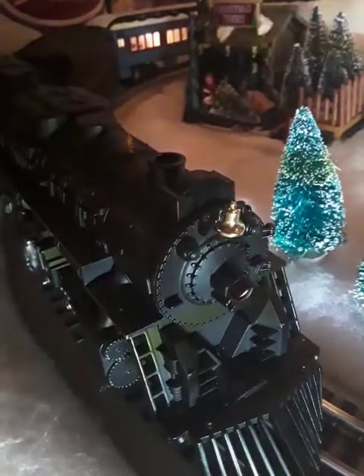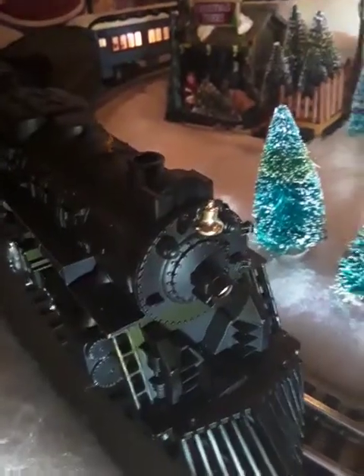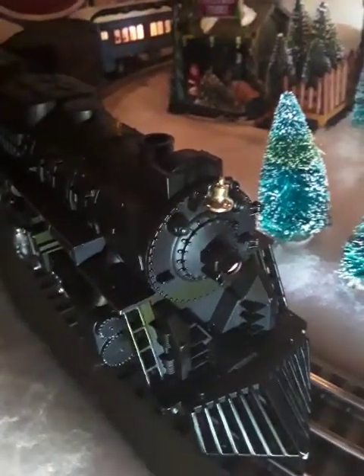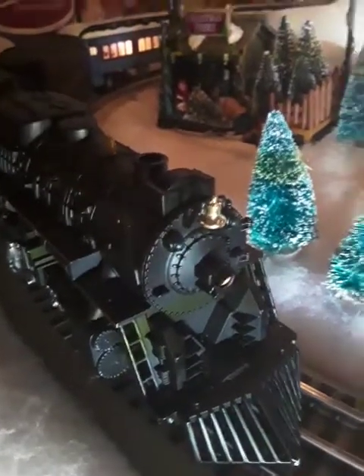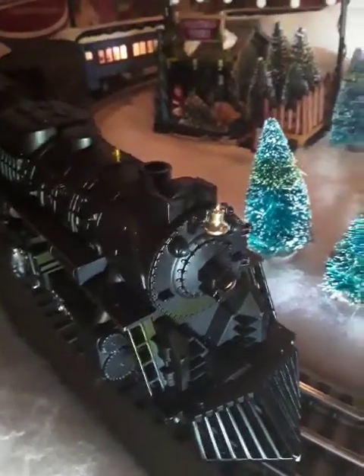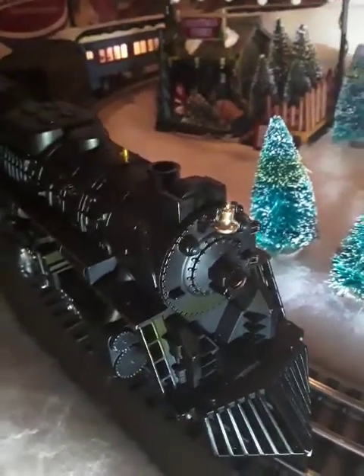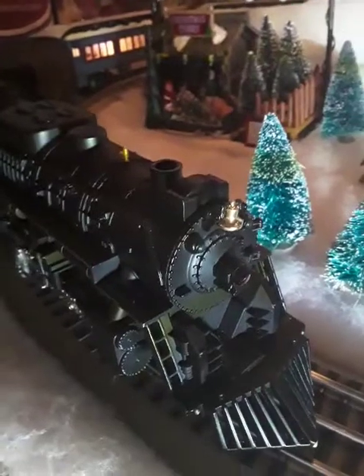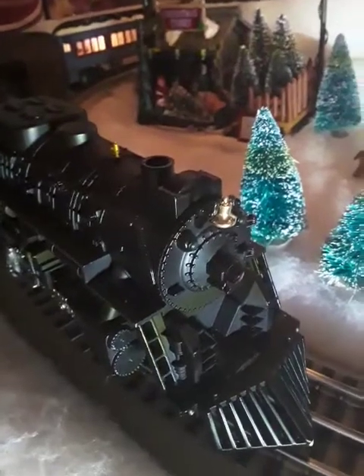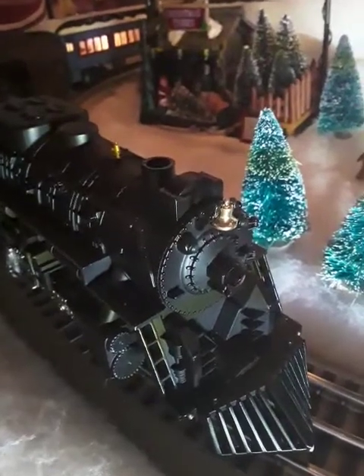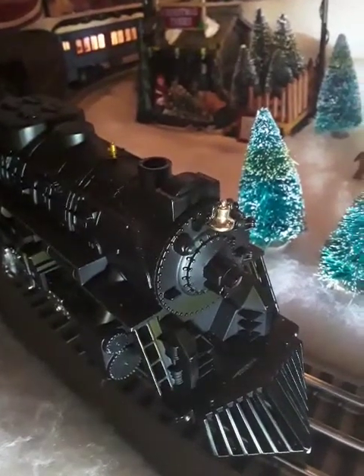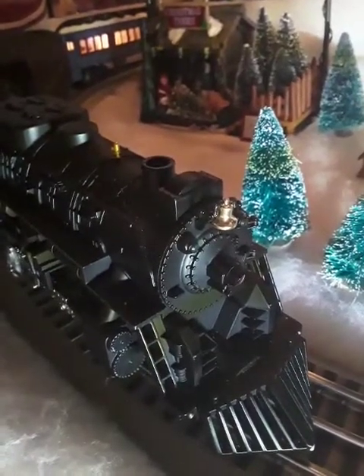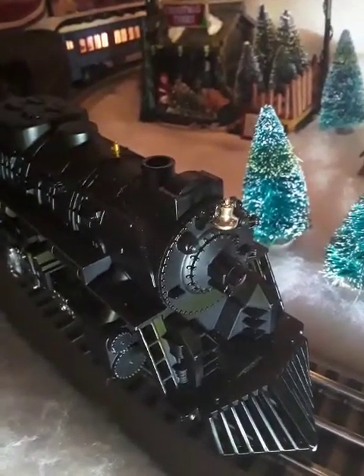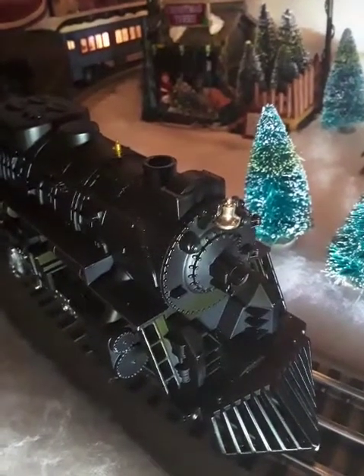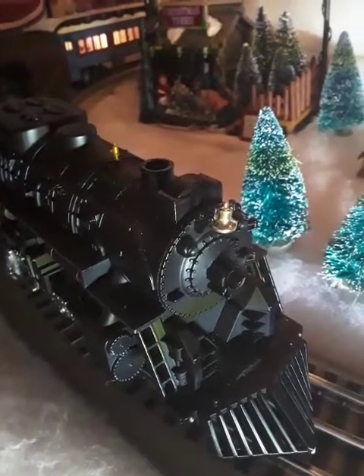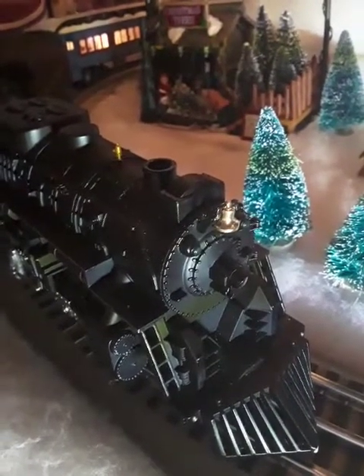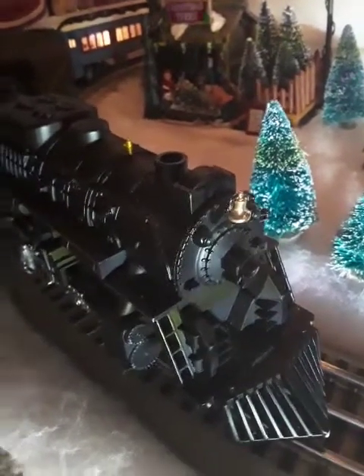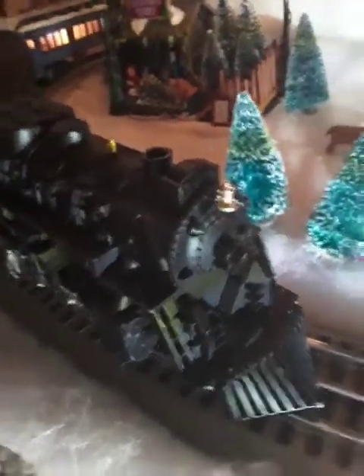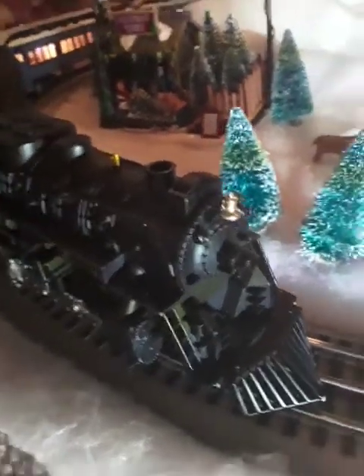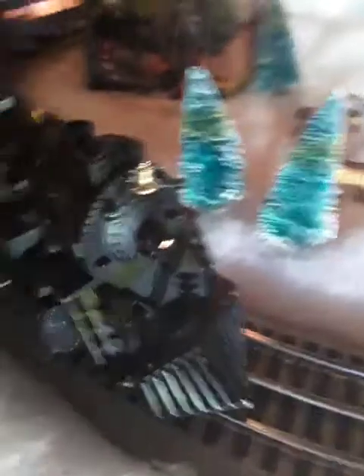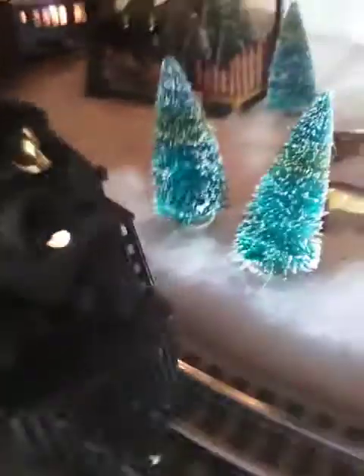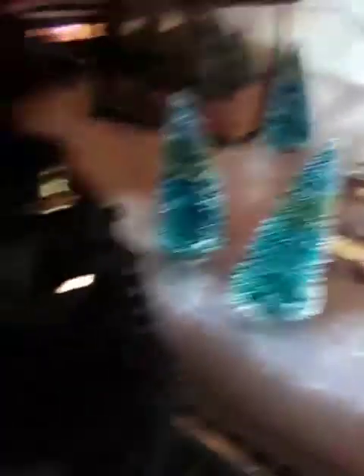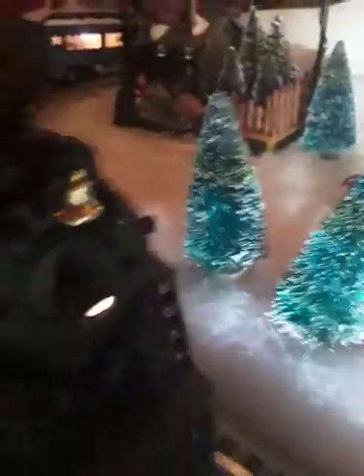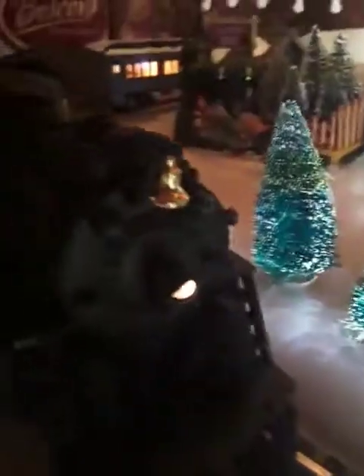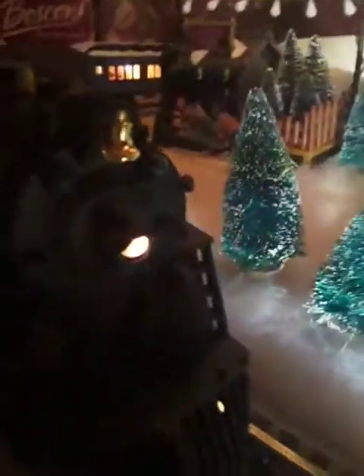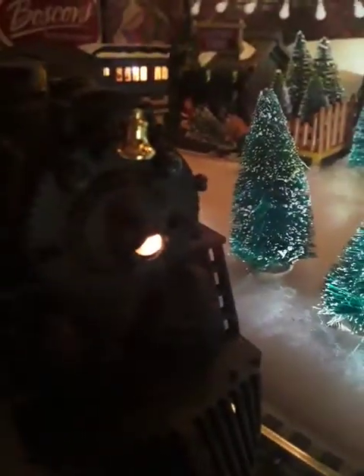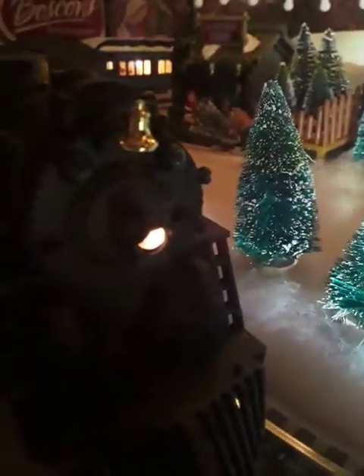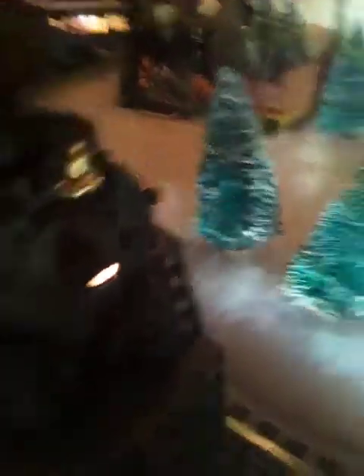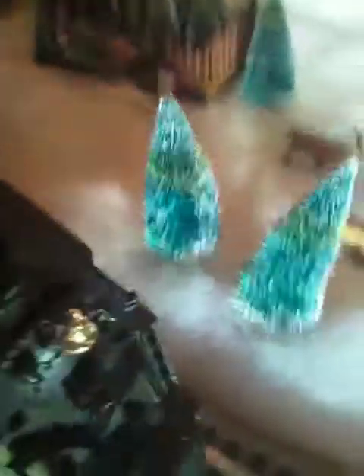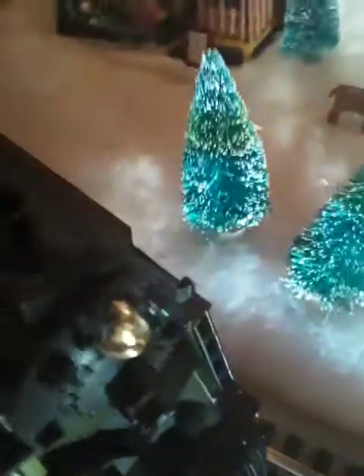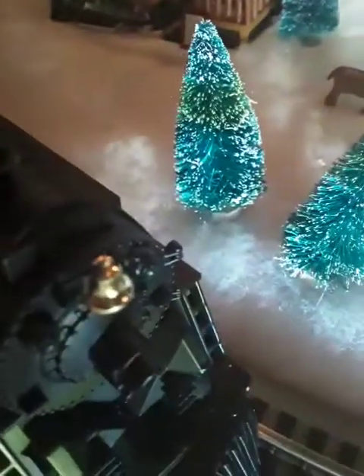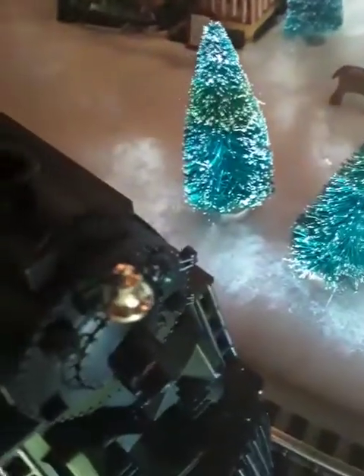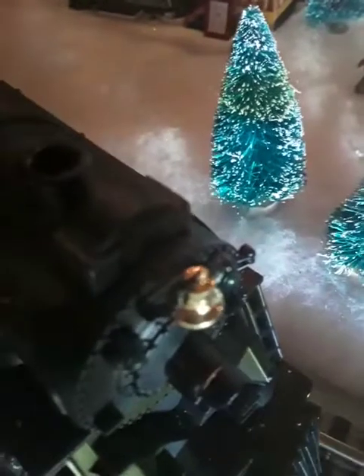Starting at the front, we have the locomotive. It is a 284 Pure Marquette 1225 Berkshire. There is the headlight and the bell, which is very shiny.